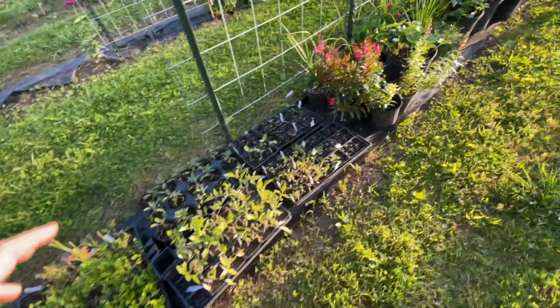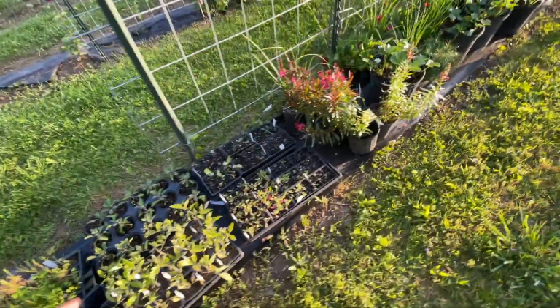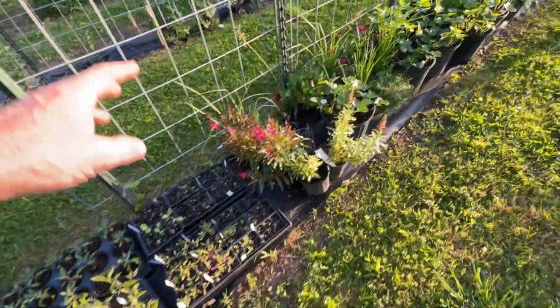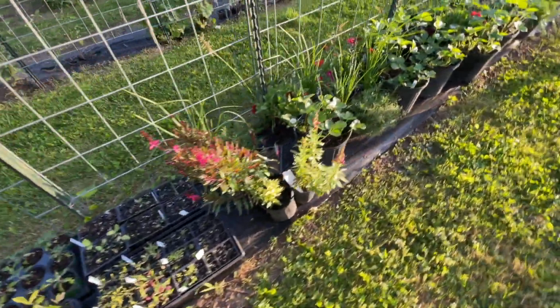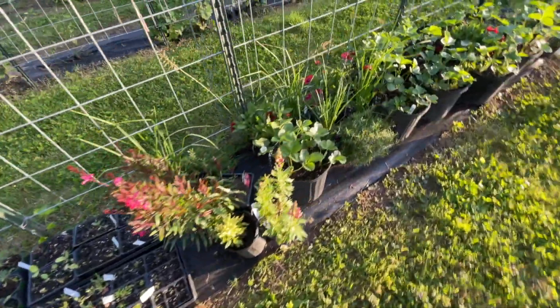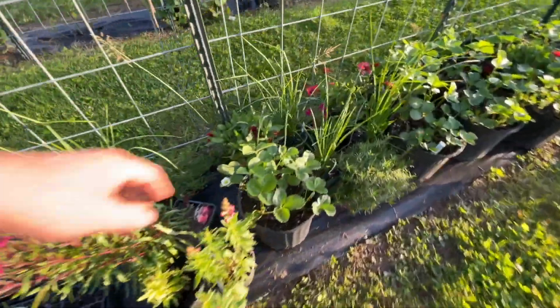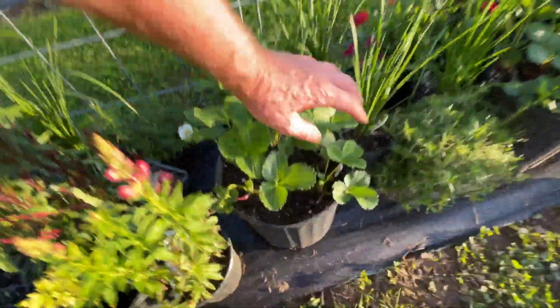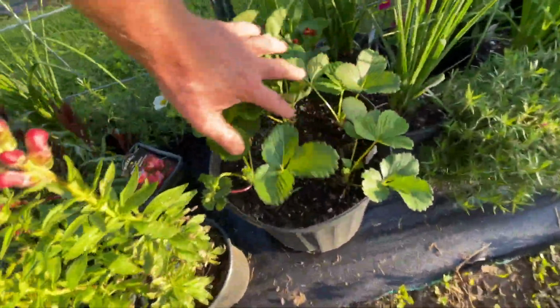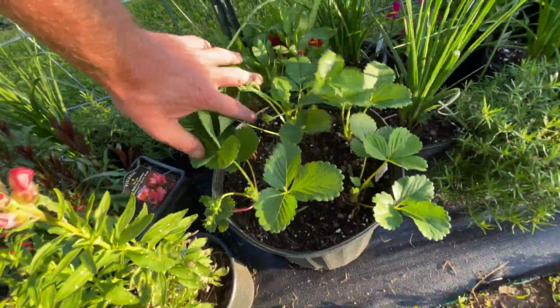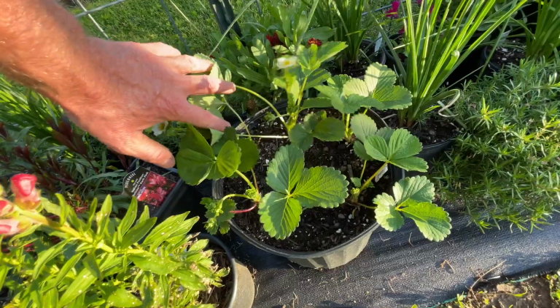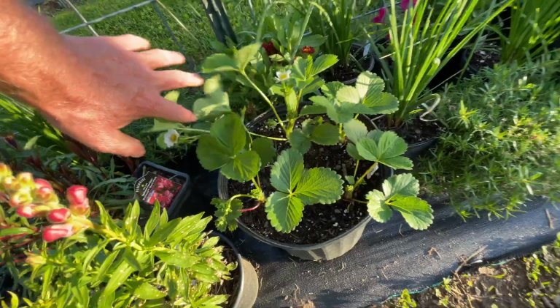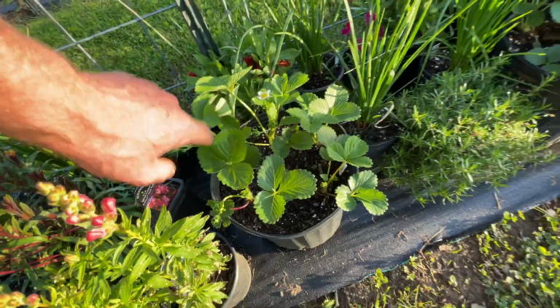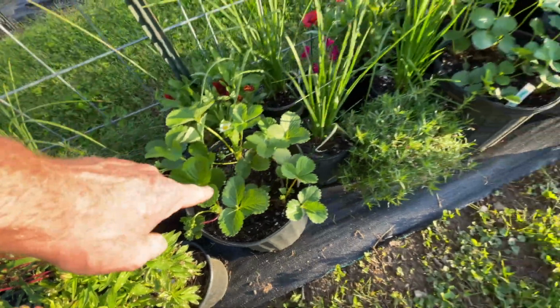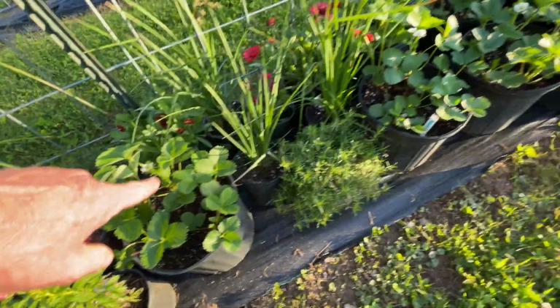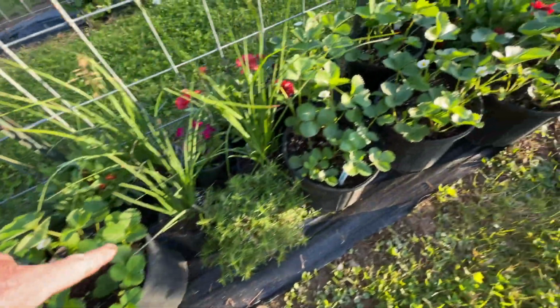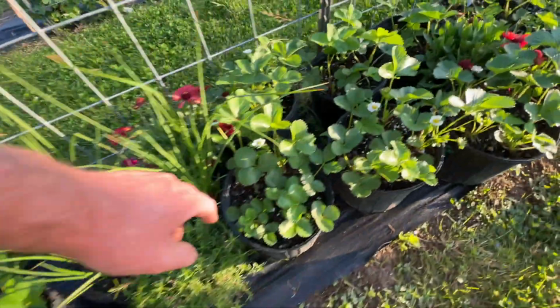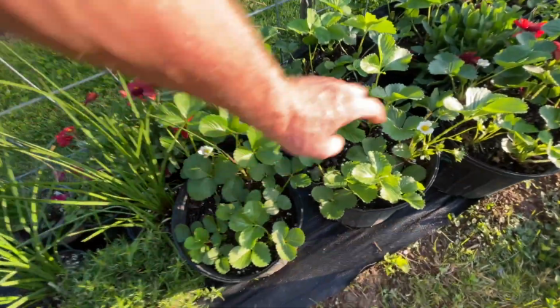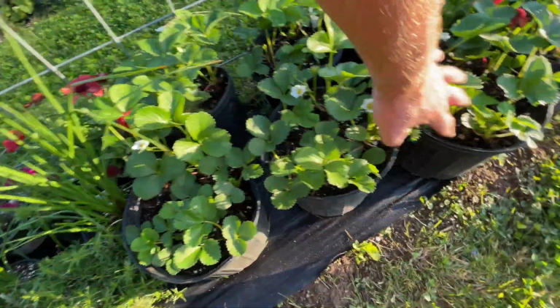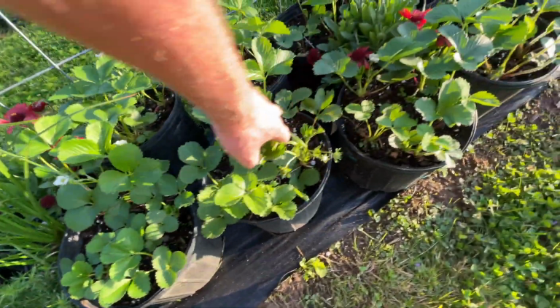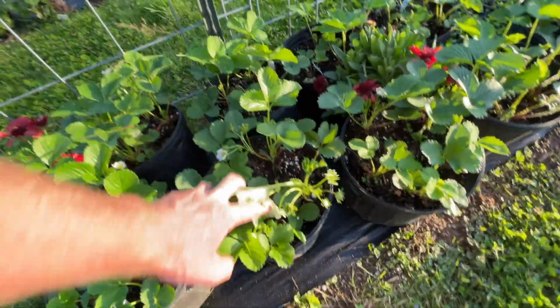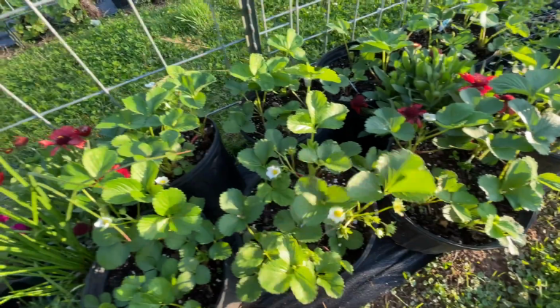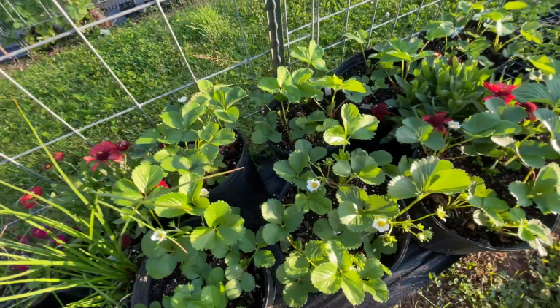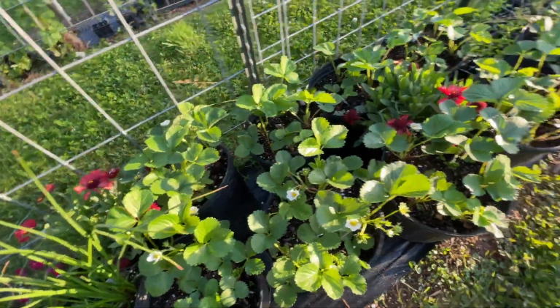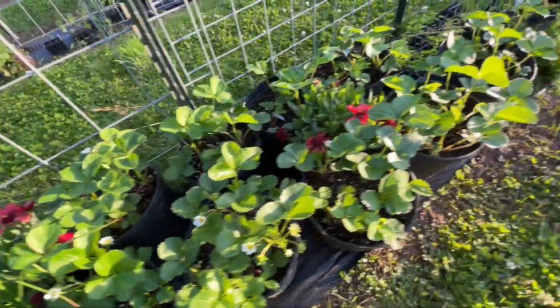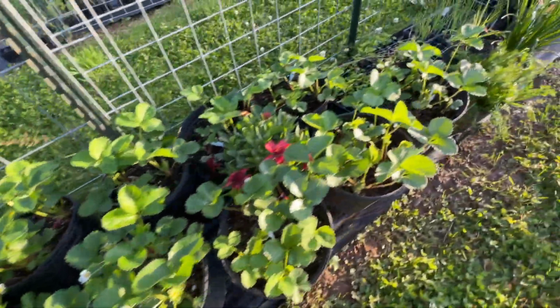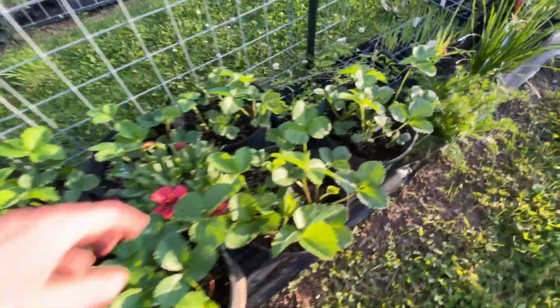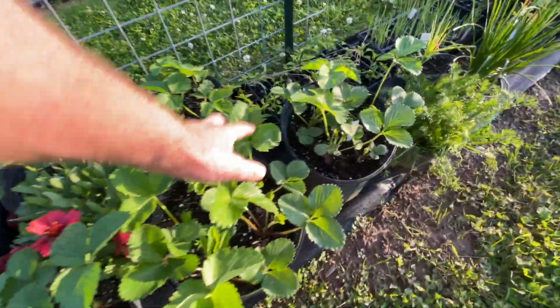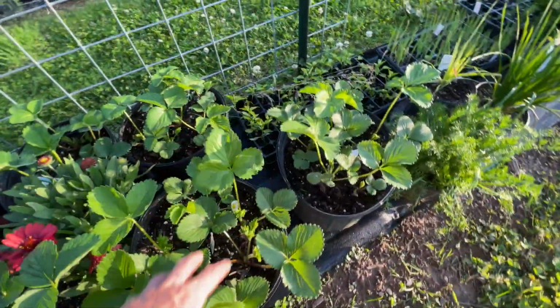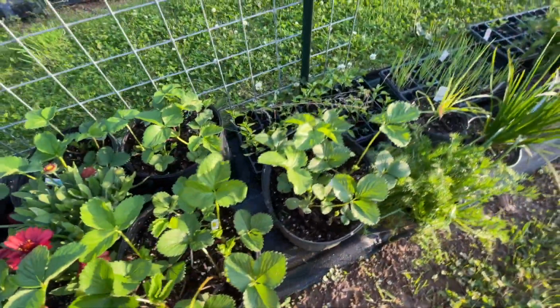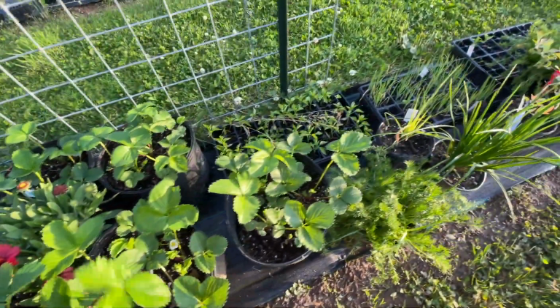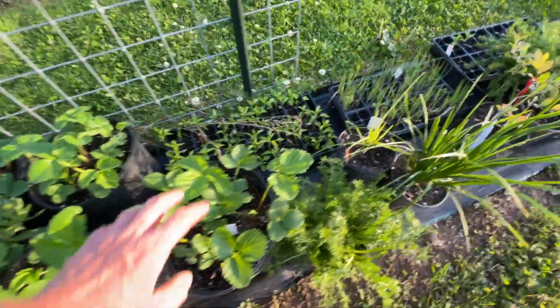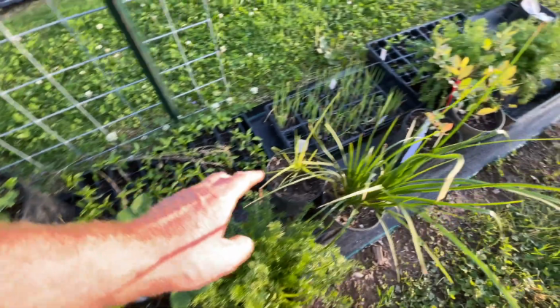Our strawberries are looking amazing in our buckets. Some of them have bigger strawberries than others, but we are definitely going to have a lot of strawberries - which isn't a bad thing. It's never bad to have too many strawberries.